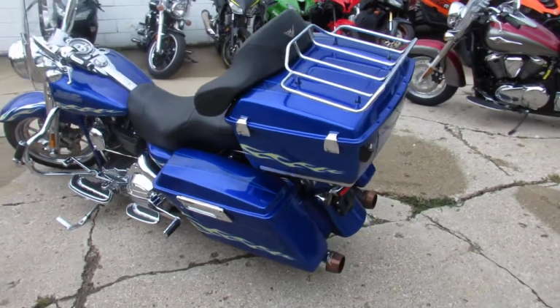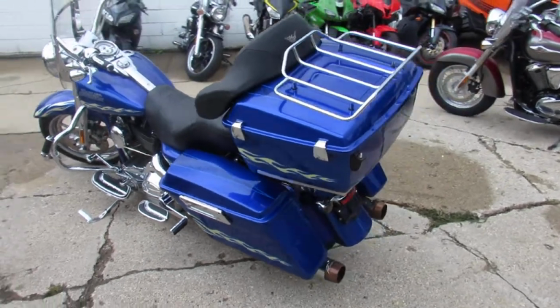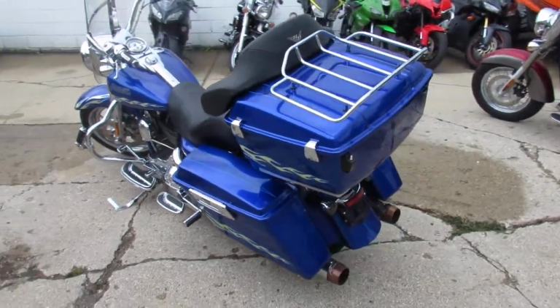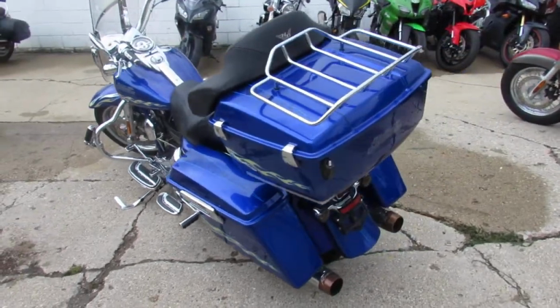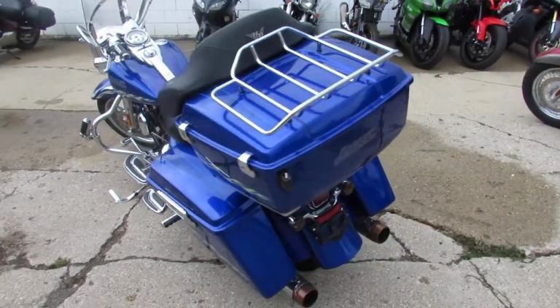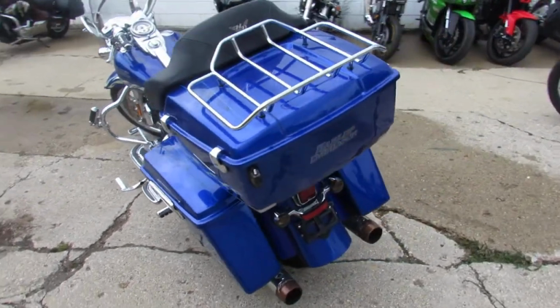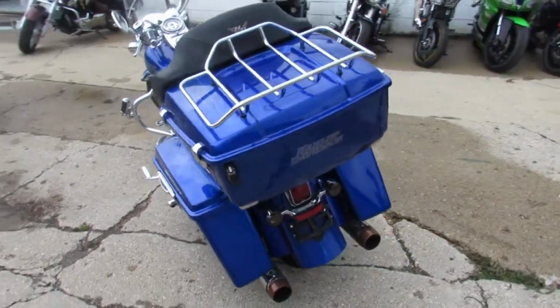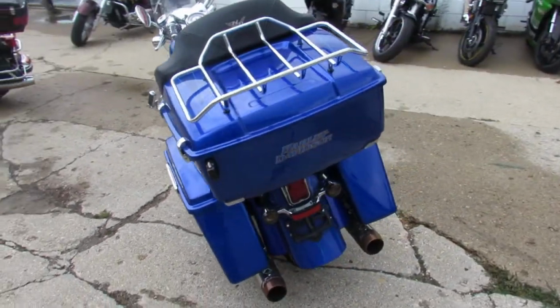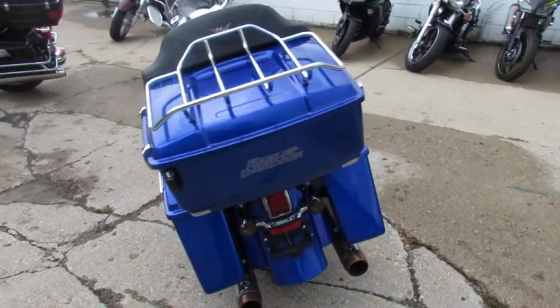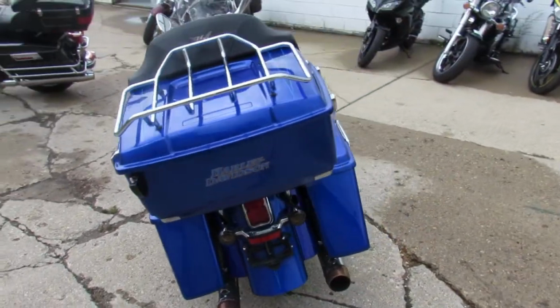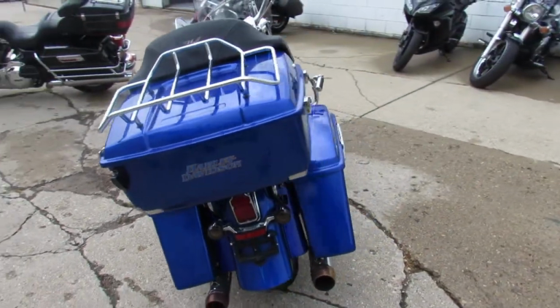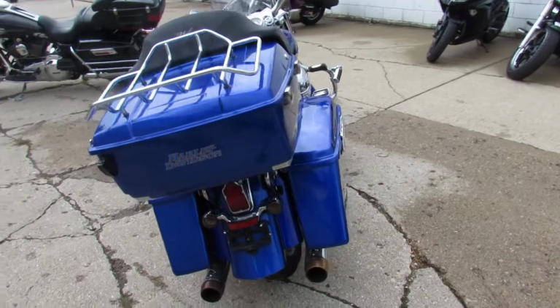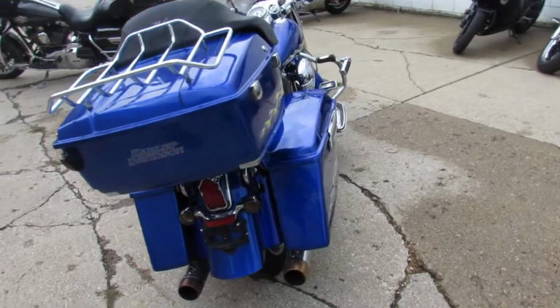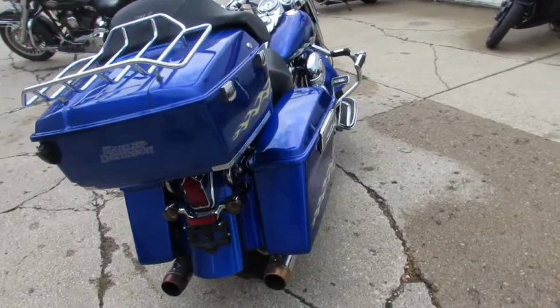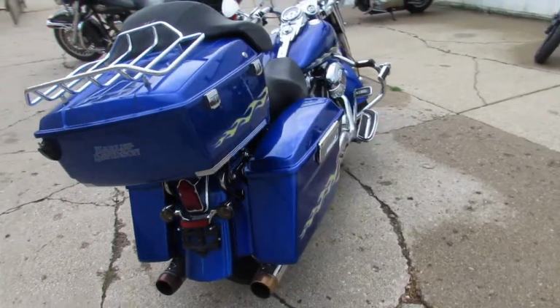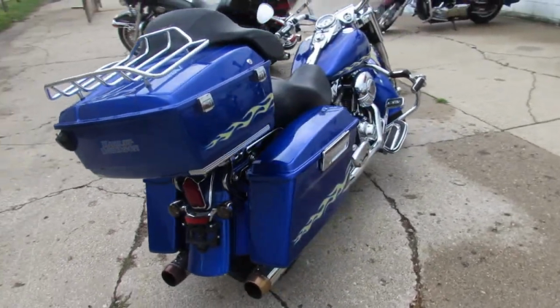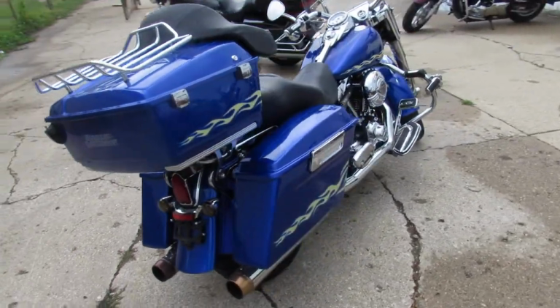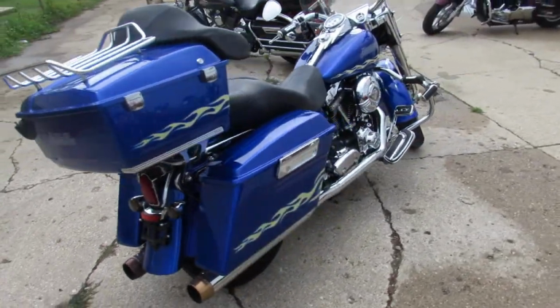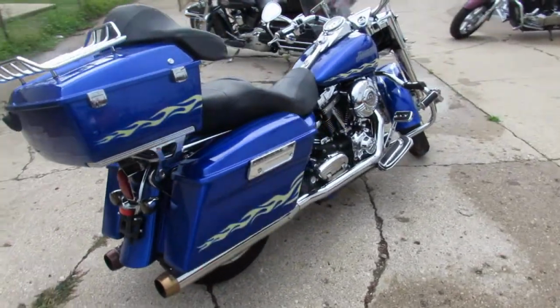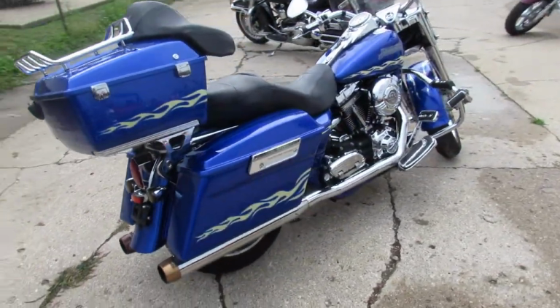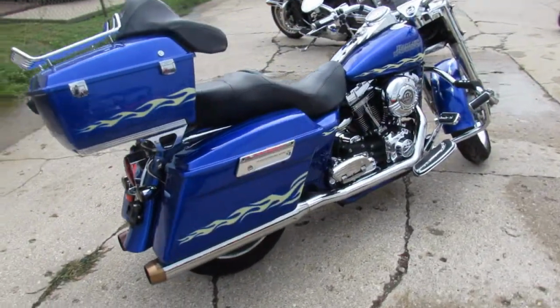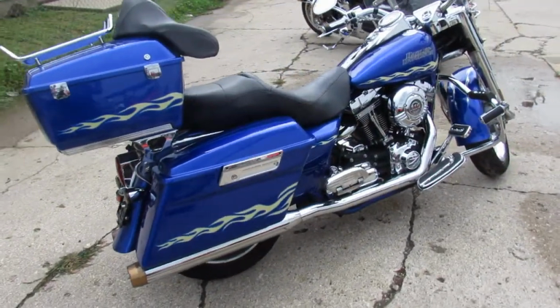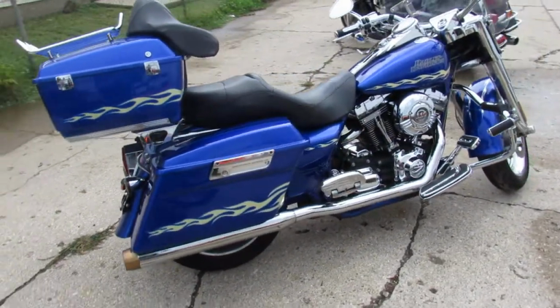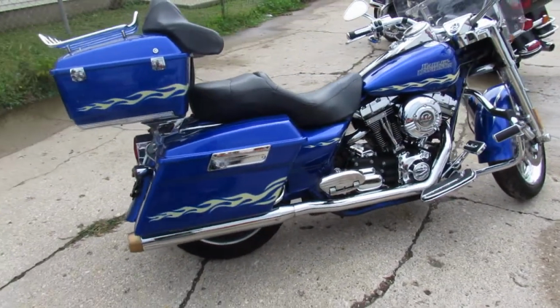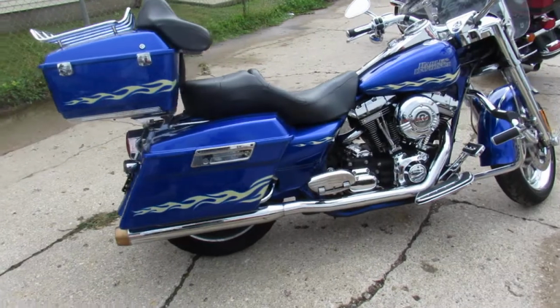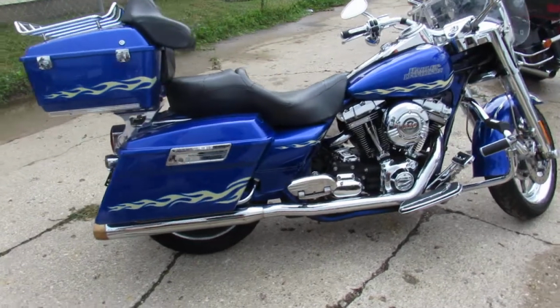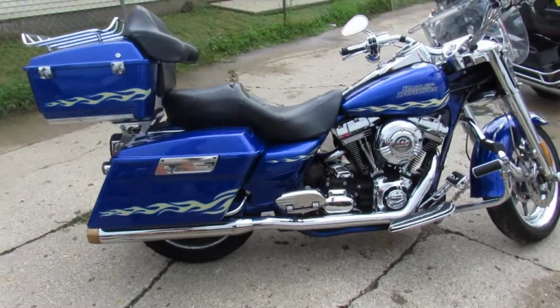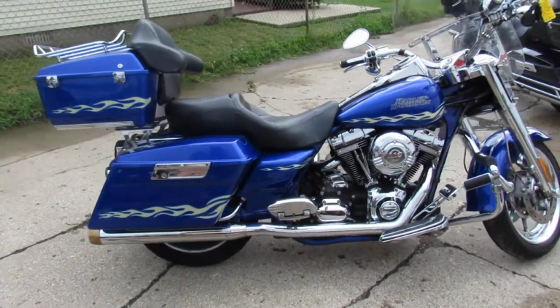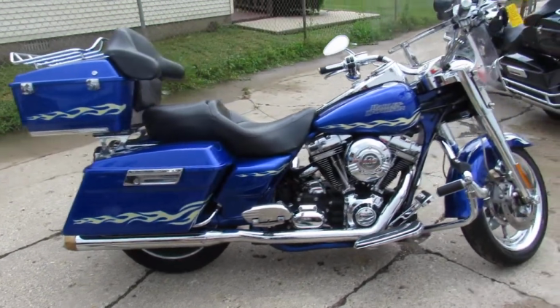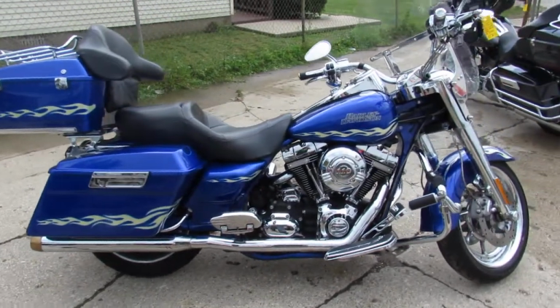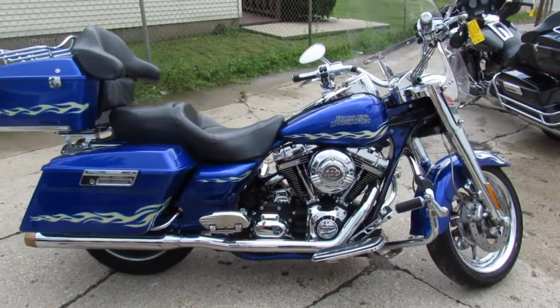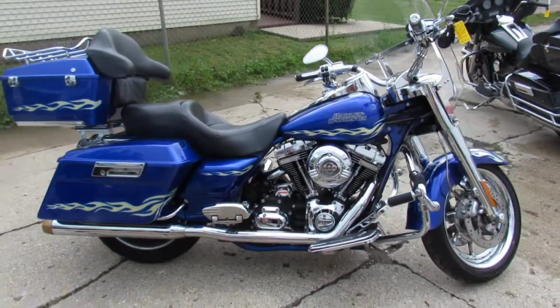It's a great looking bike at $11,900. All the fluids have been changed and it's been inspected. You guys can turn heads anywhere you go on this Road King CVO. You can't go wrong. Chrome wheels — good looking bike.